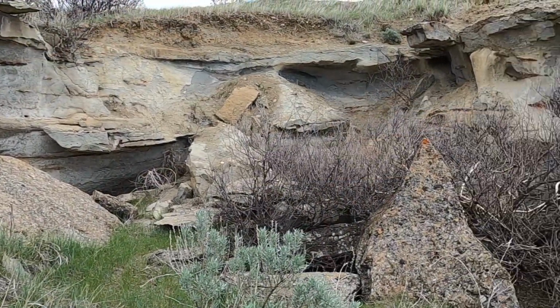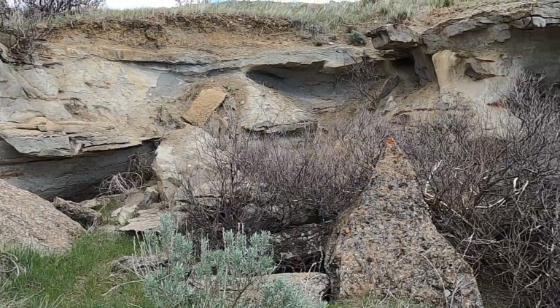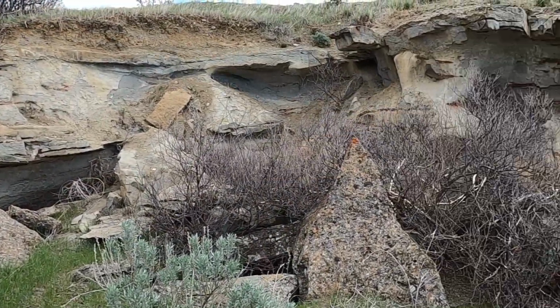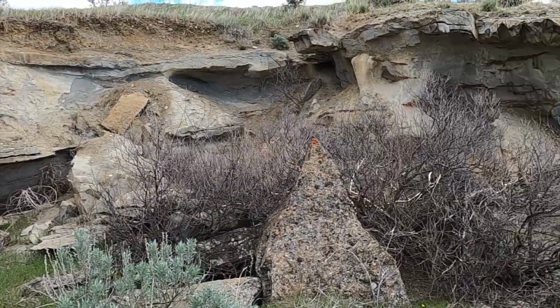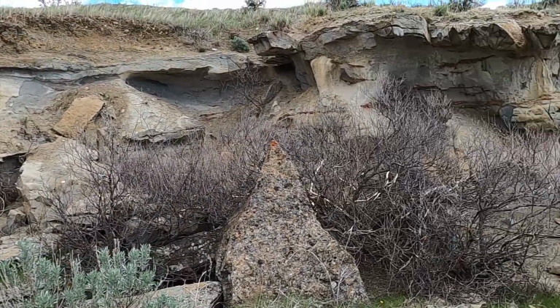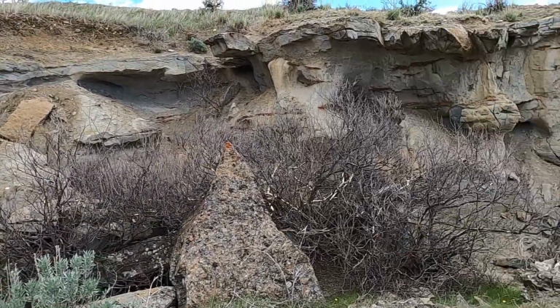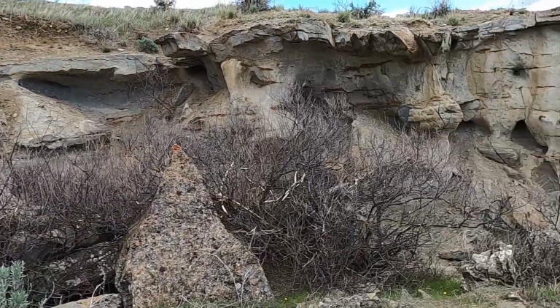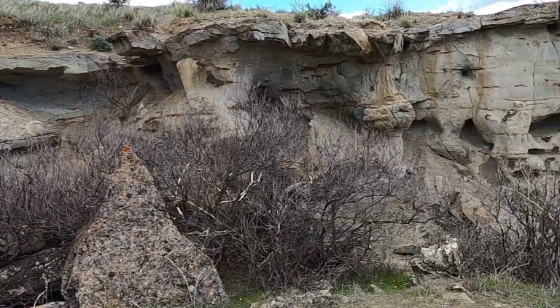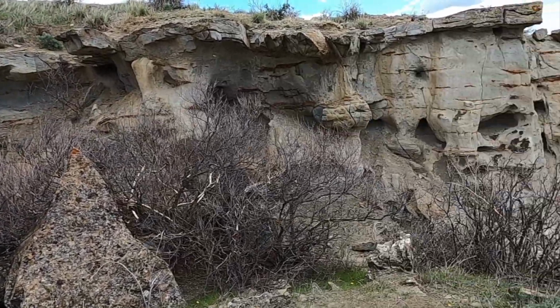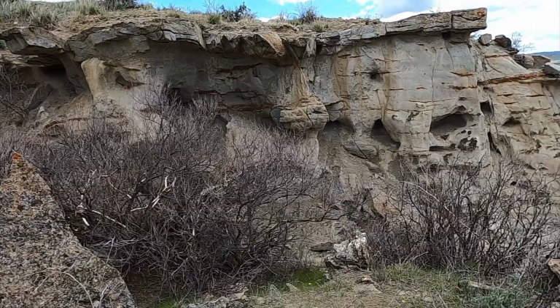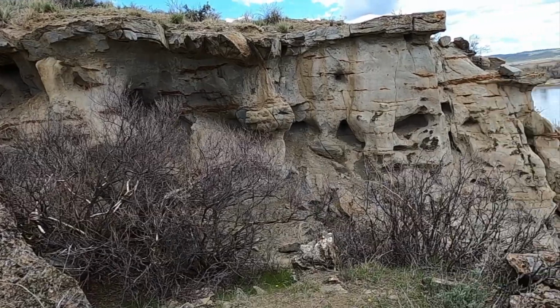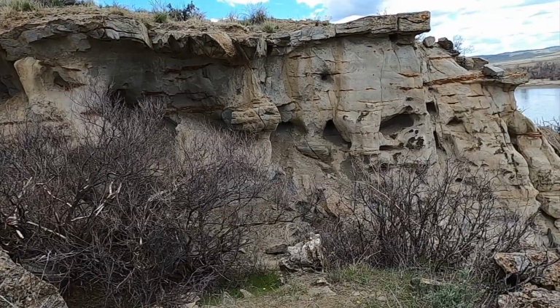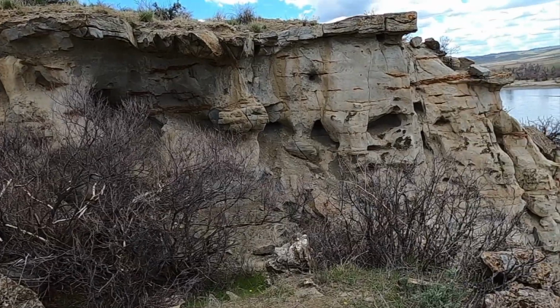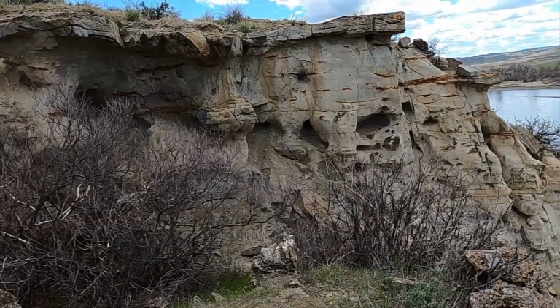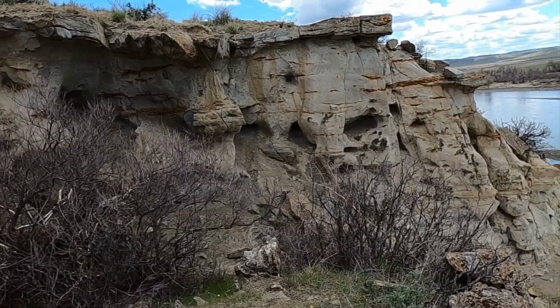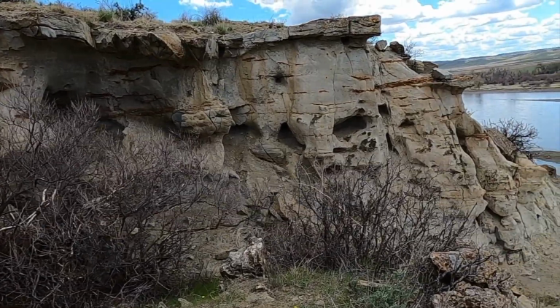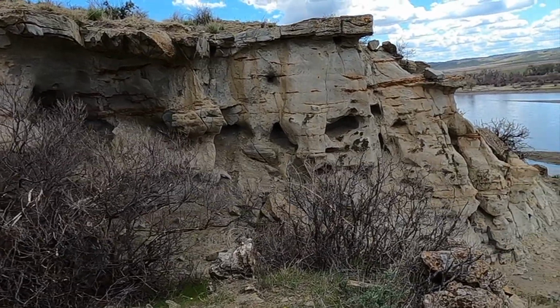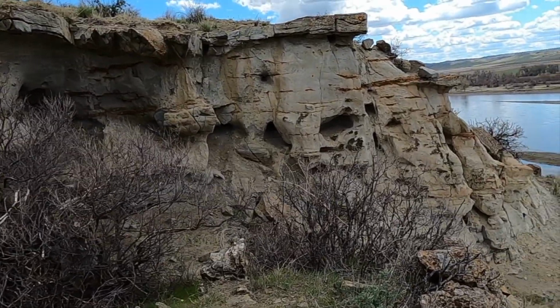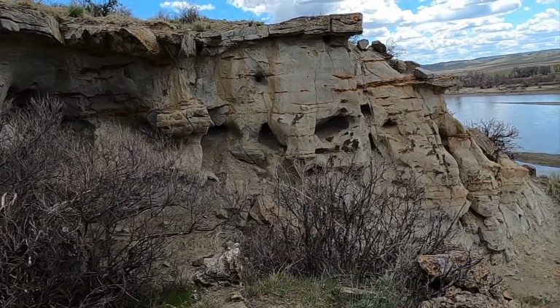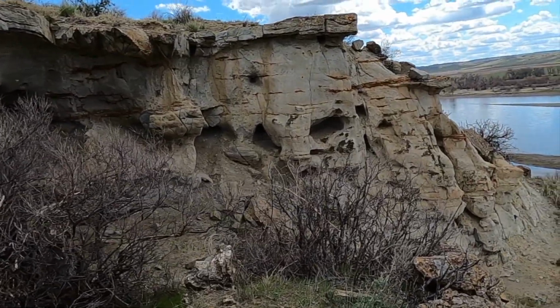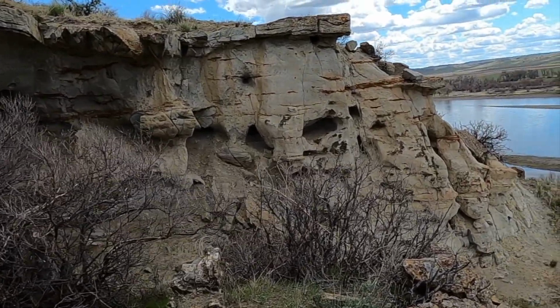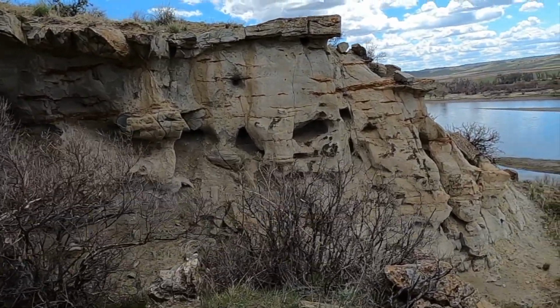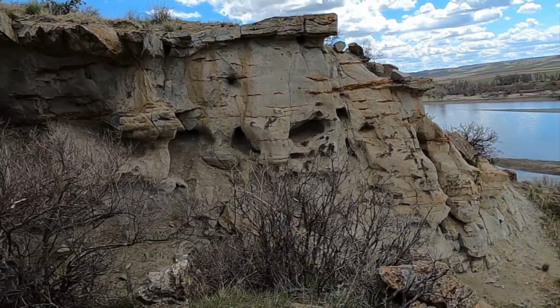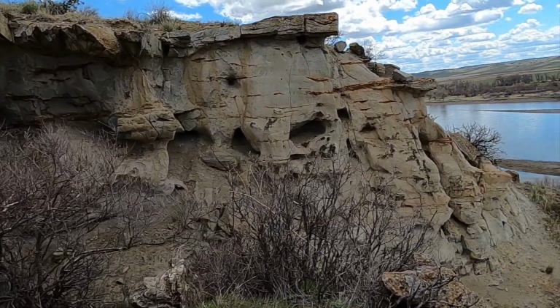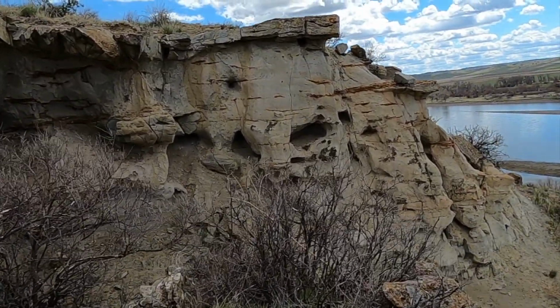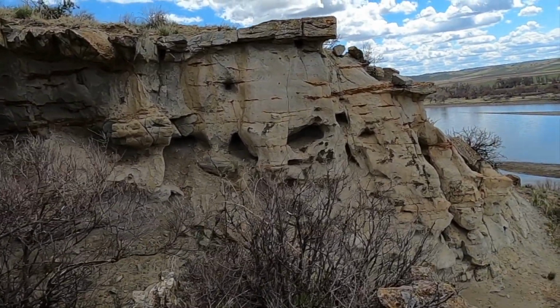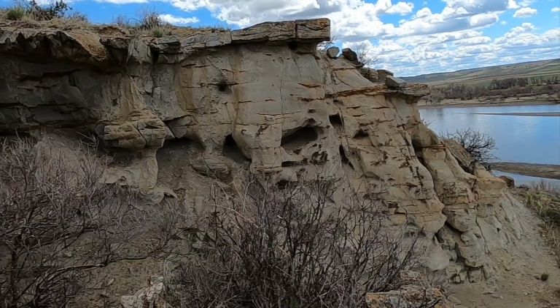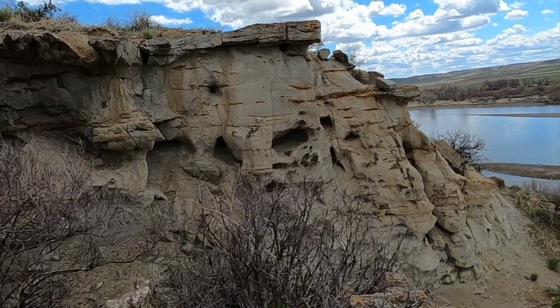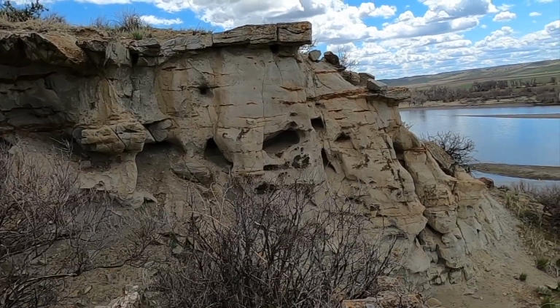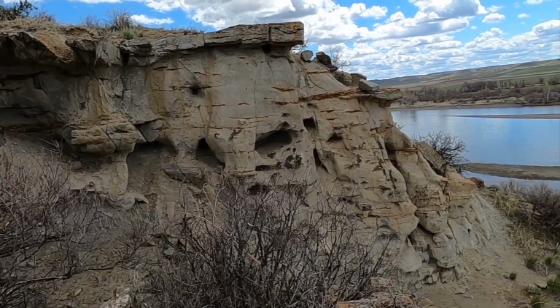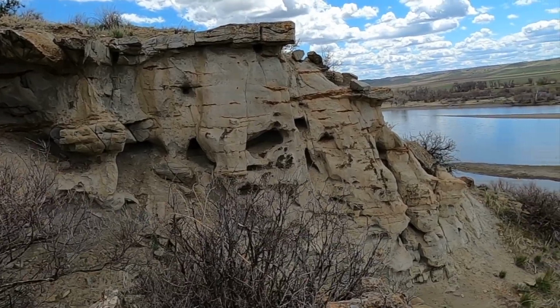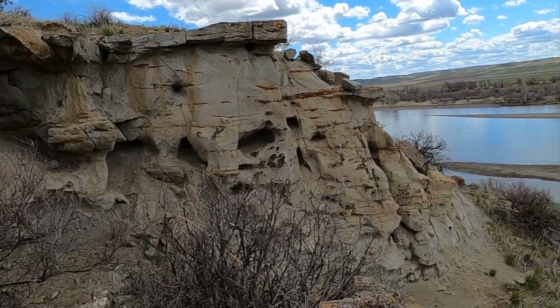One of the things I love about this area is the ruggedness of it and I do love sandstone. It's just endlessly interesting.